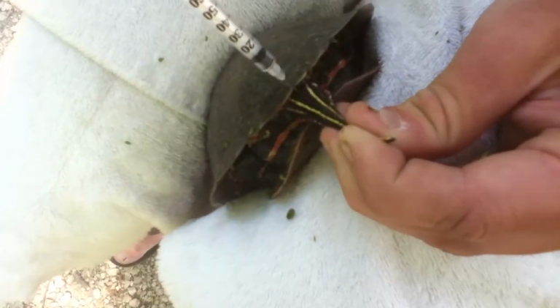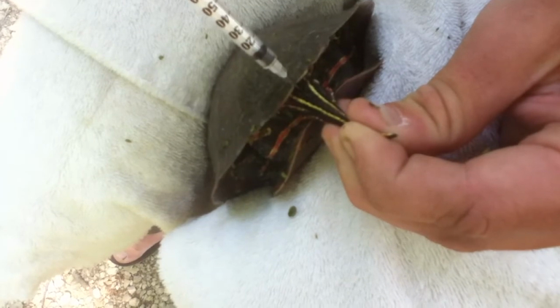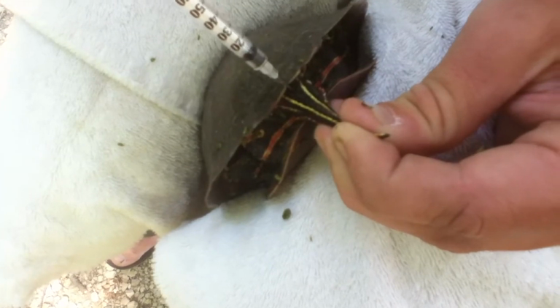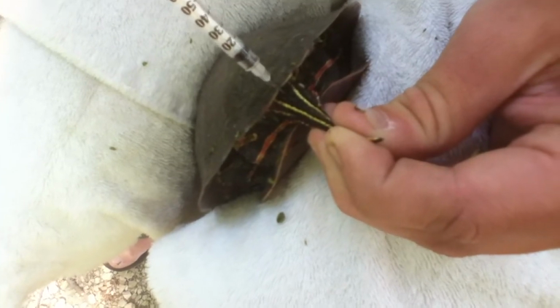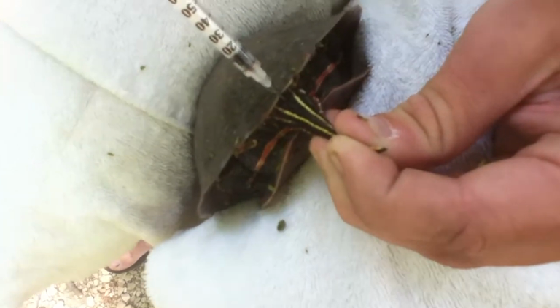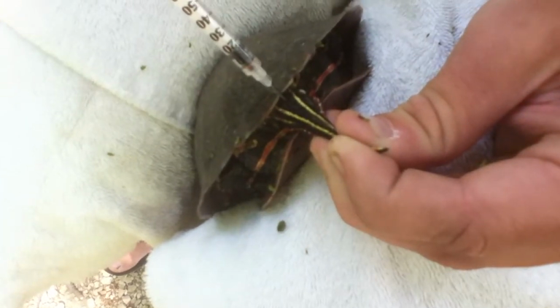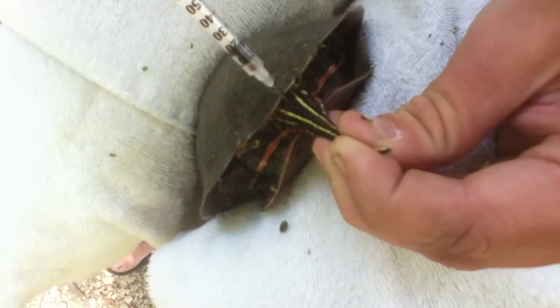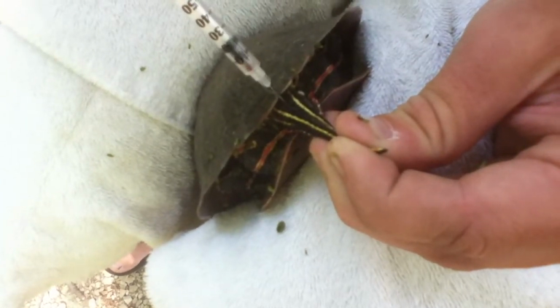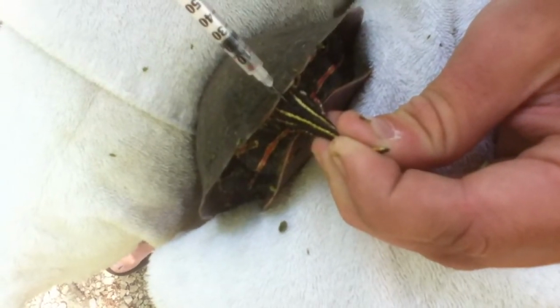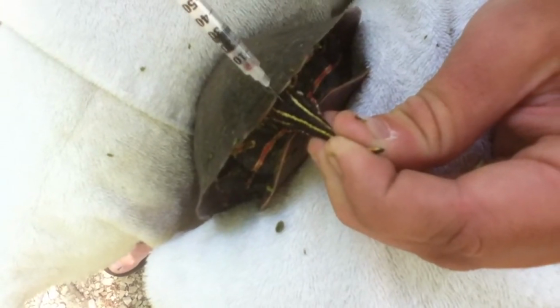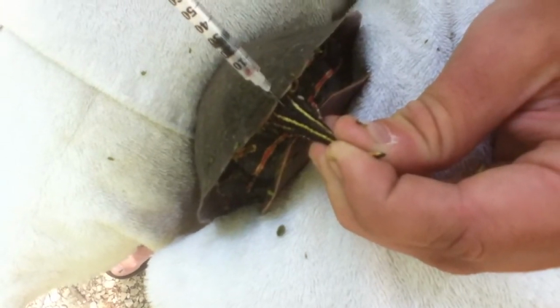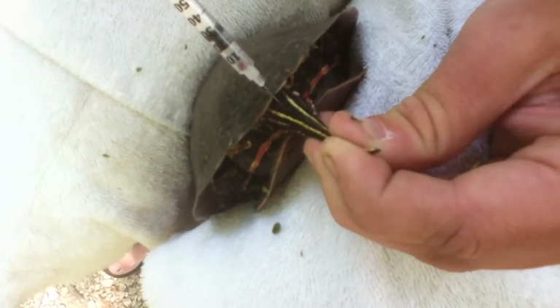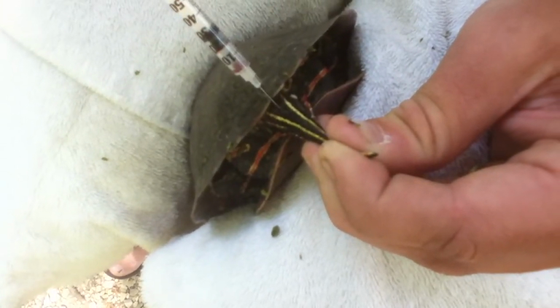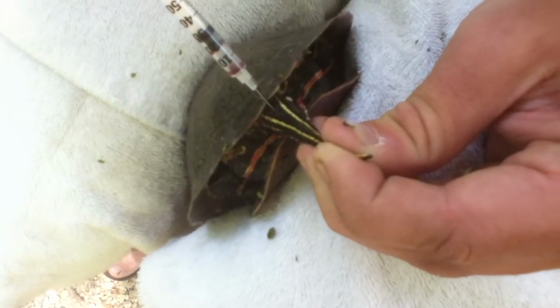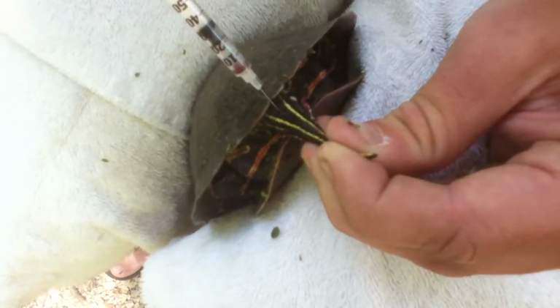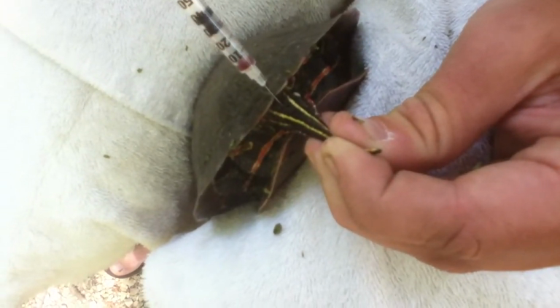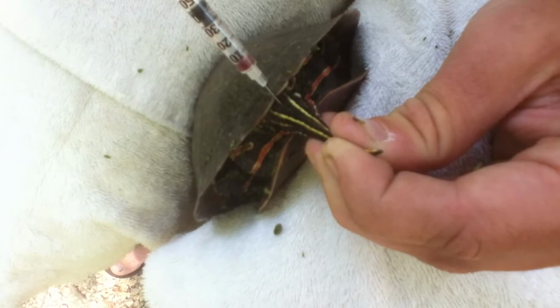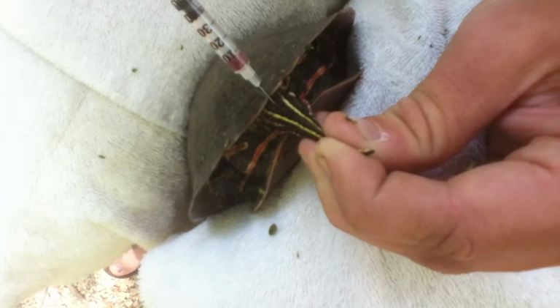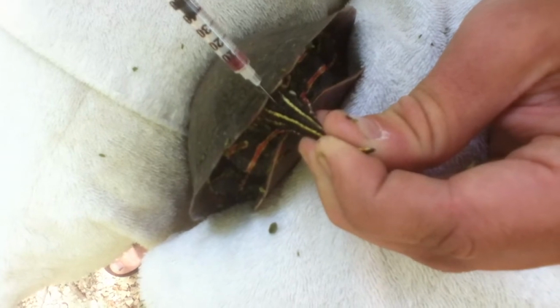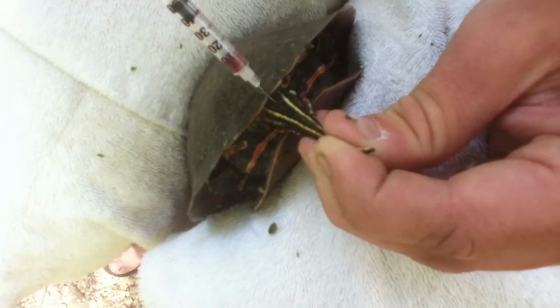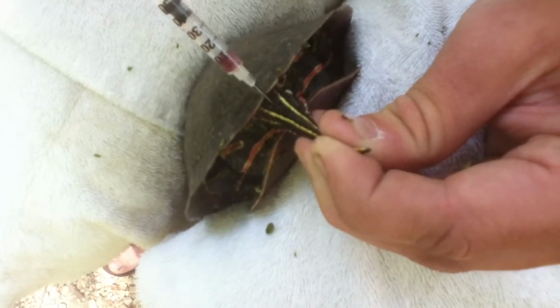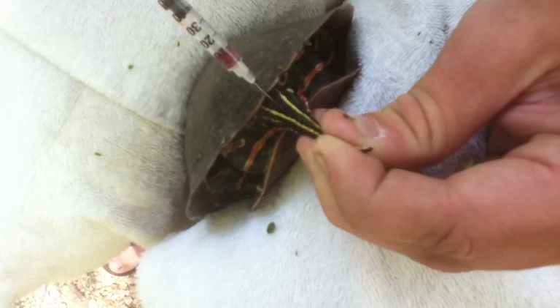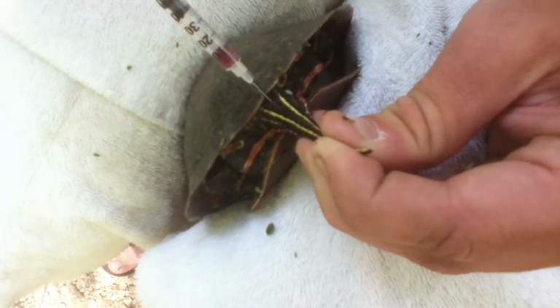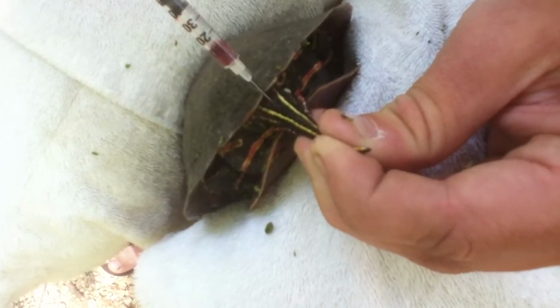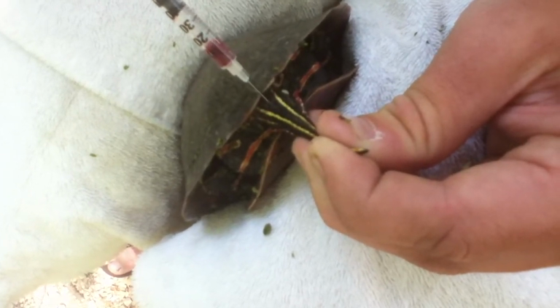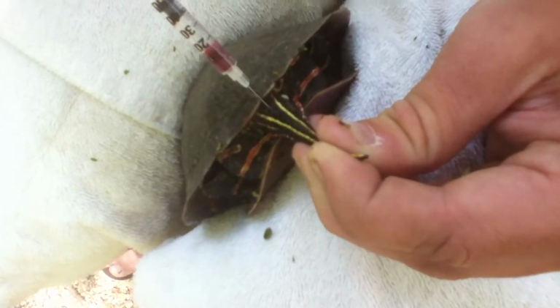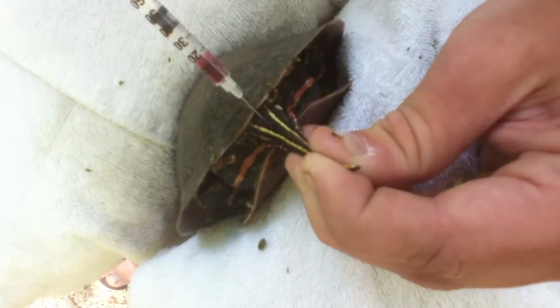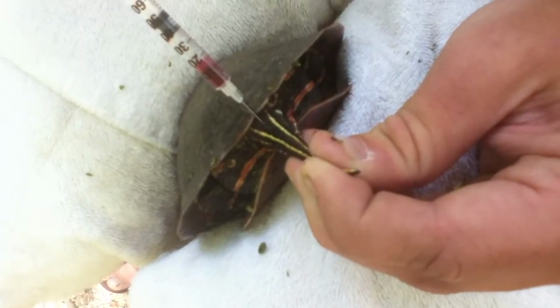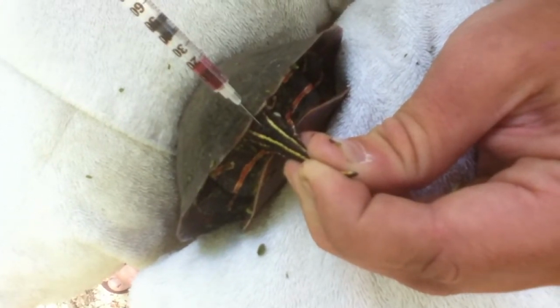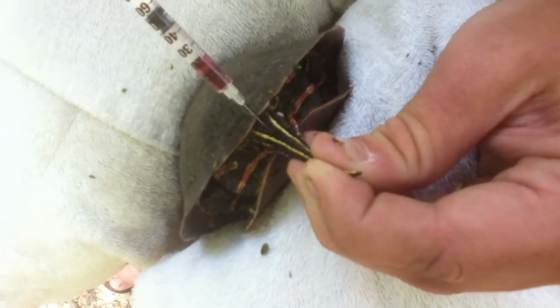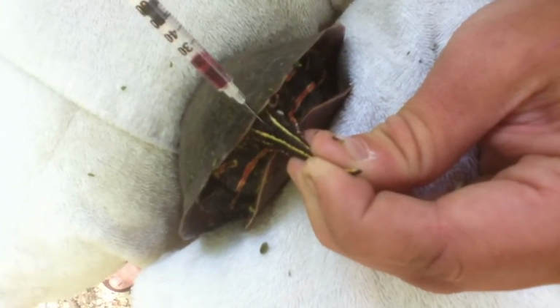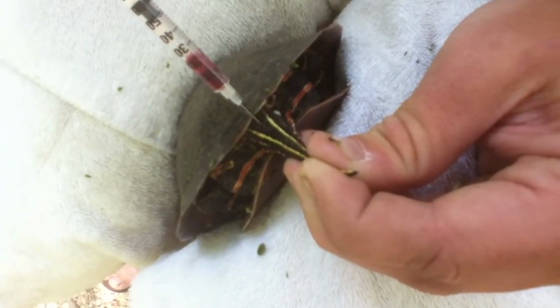My syringe is in, I'm on the backbone. I'm going to pull it up just a little bit and now I'm in that caudal vein. There — I'm in it, I'm getting a good blood flow.